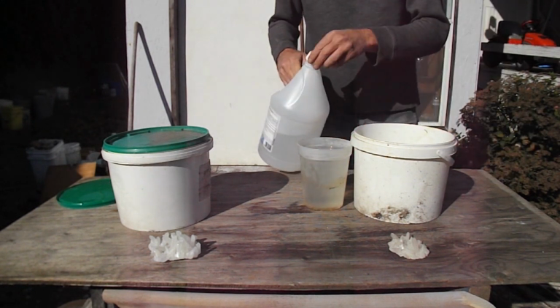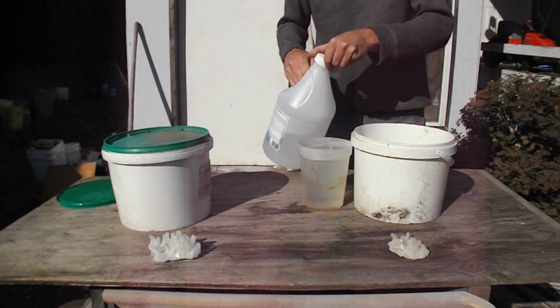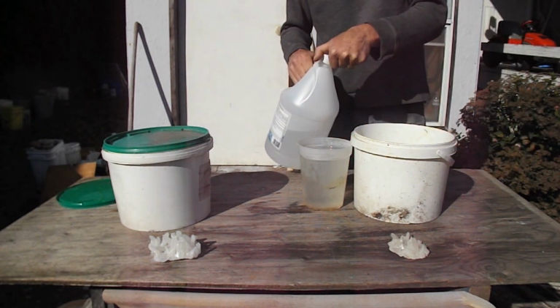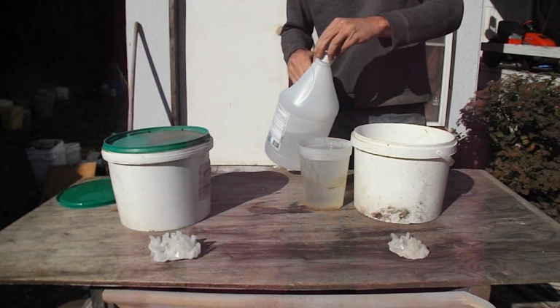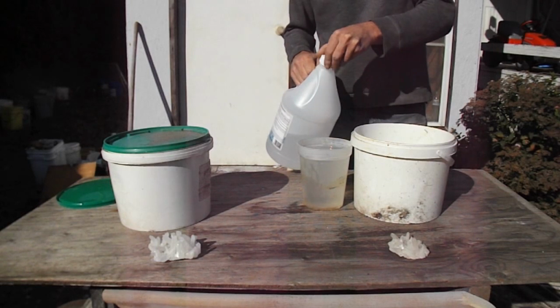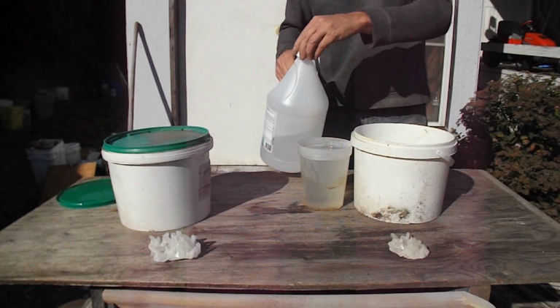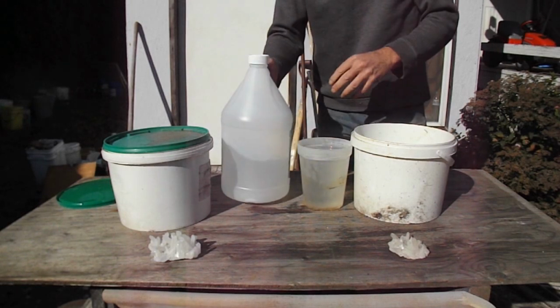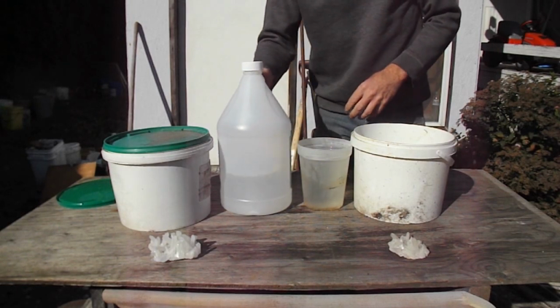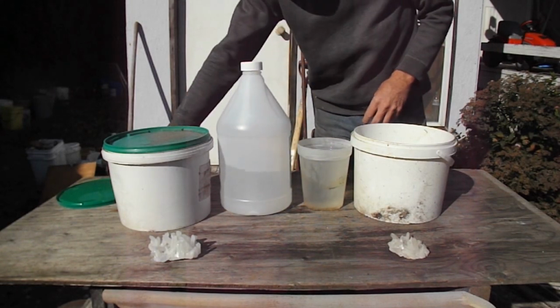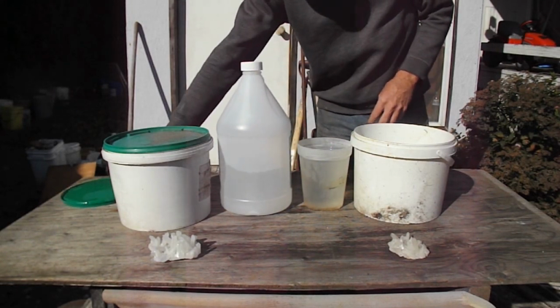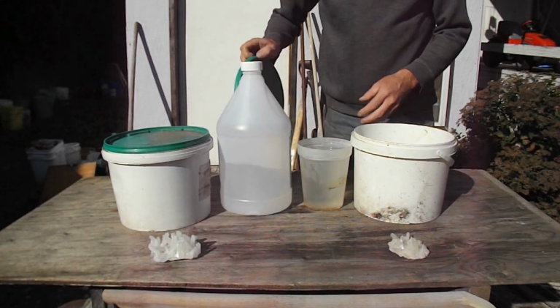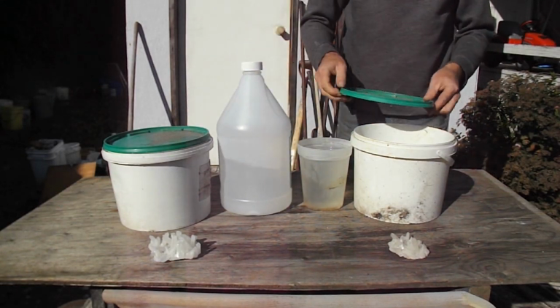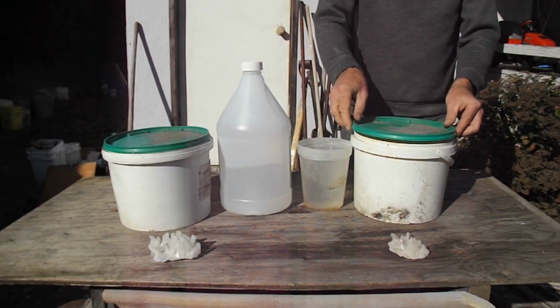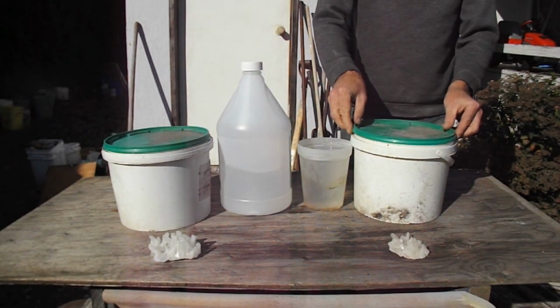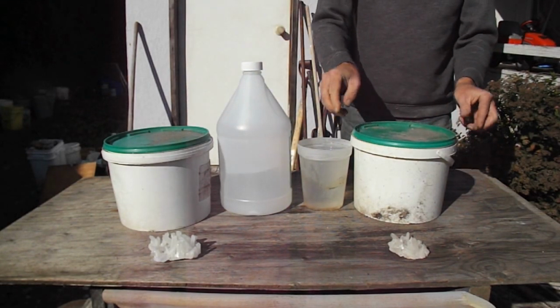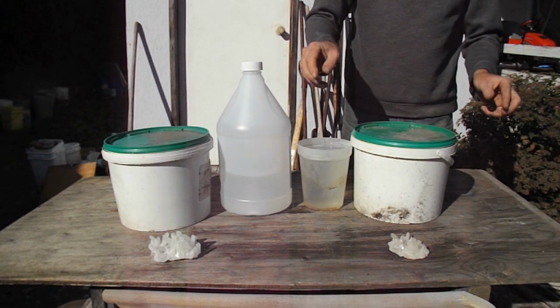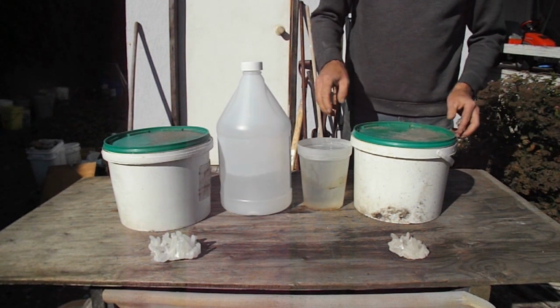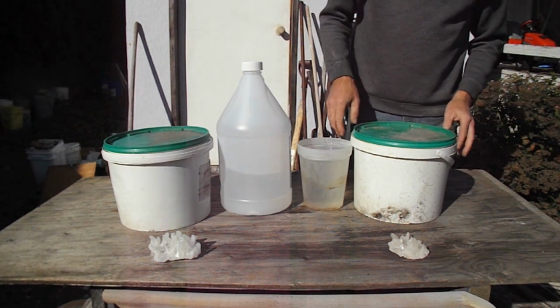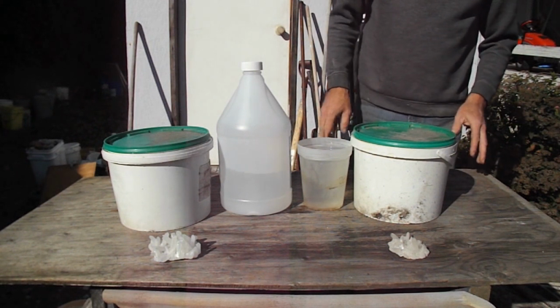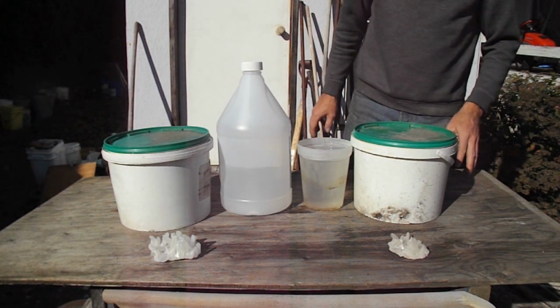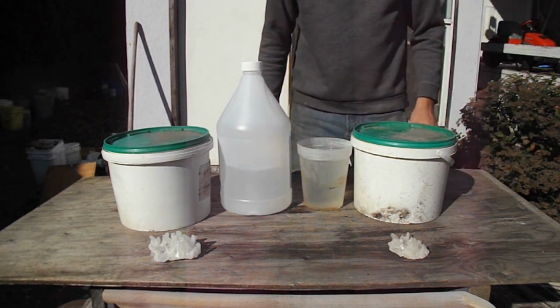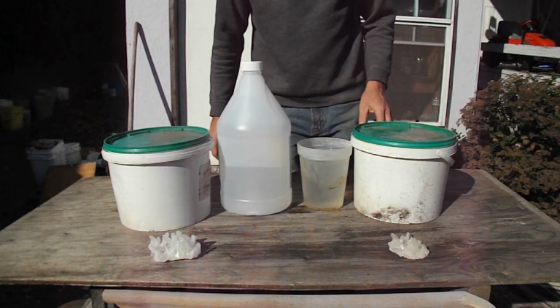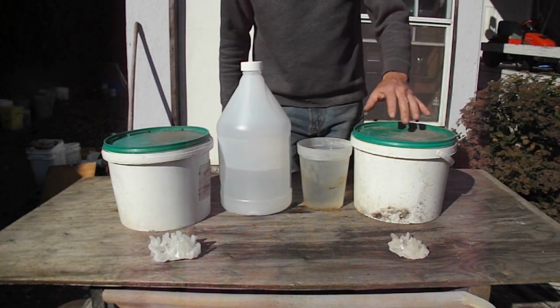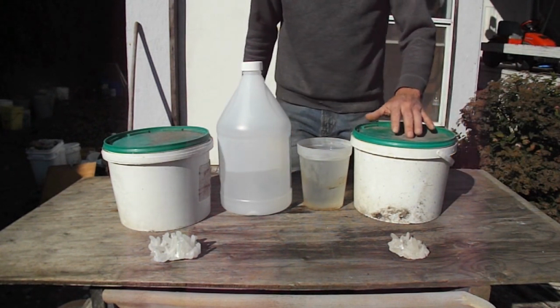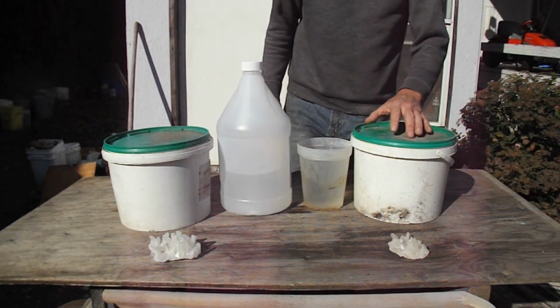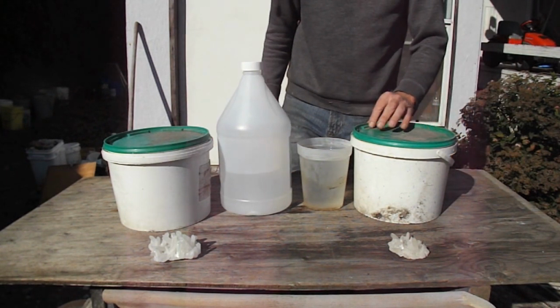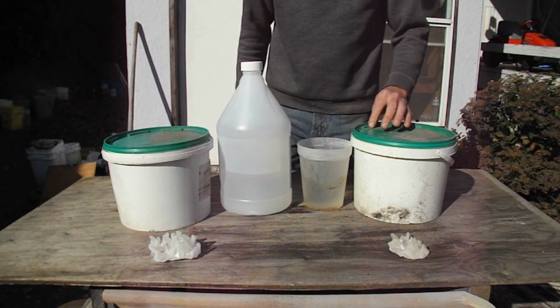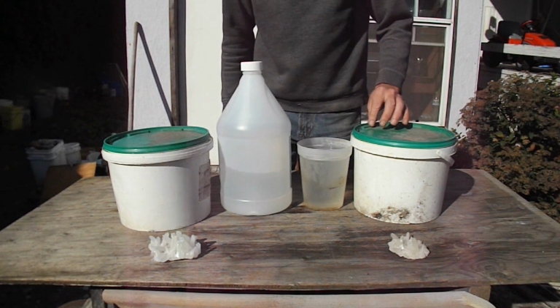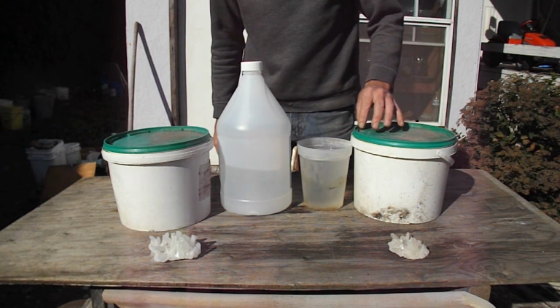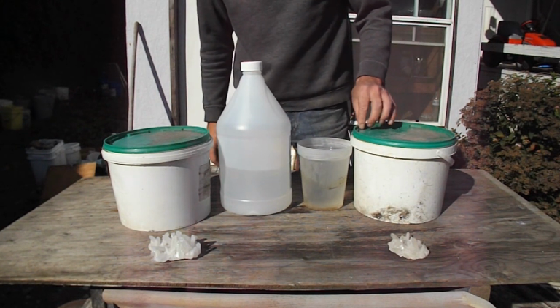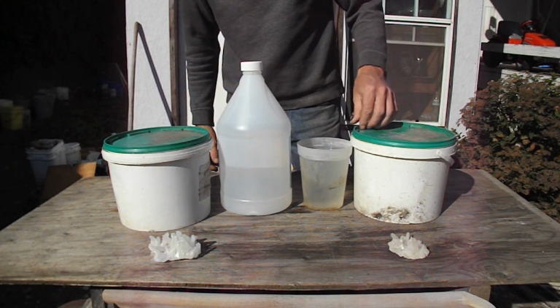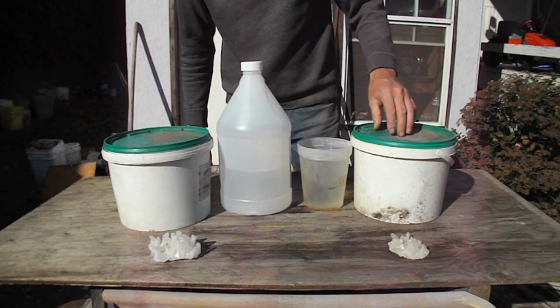Now you want to place a lid on it — don't put it on tight. Put it out somewhere where the fumes aren't going to get on anything and rust it. Keep it away from the kids and the pets.